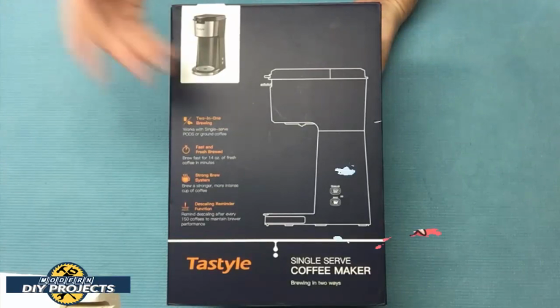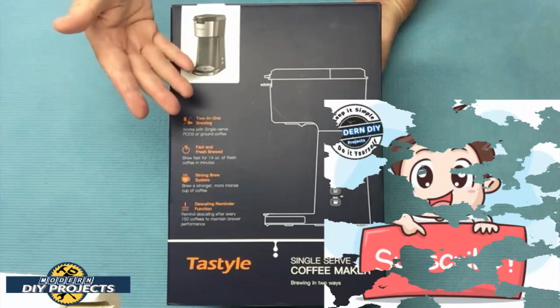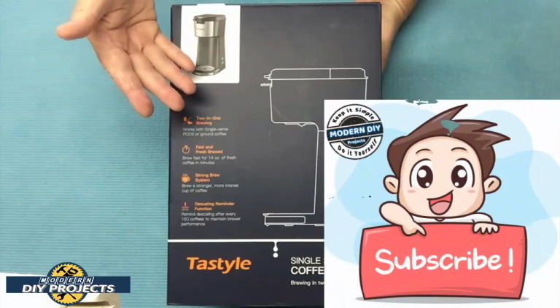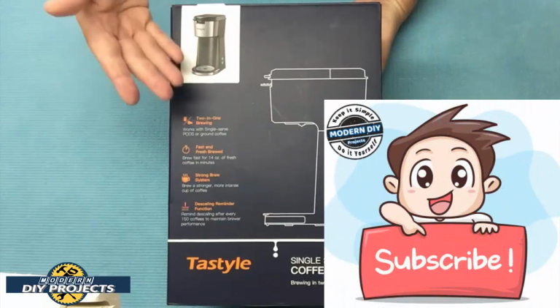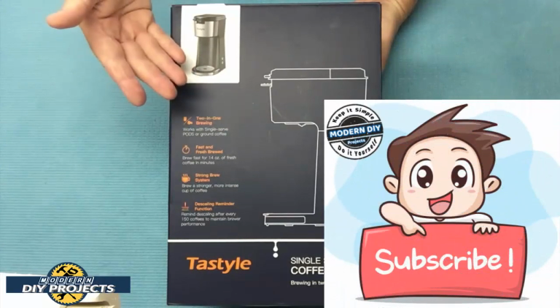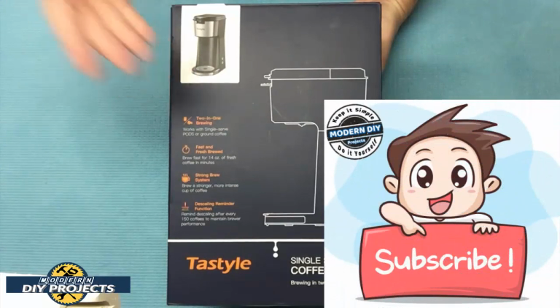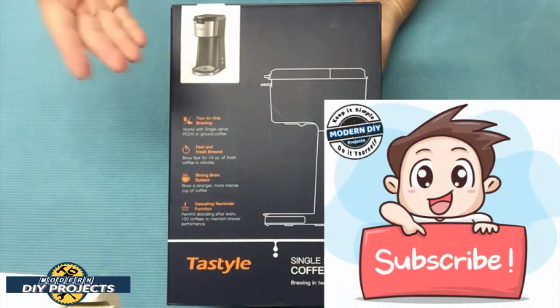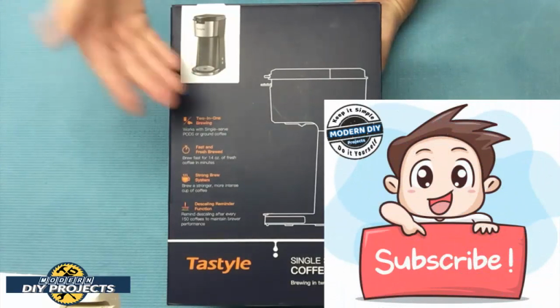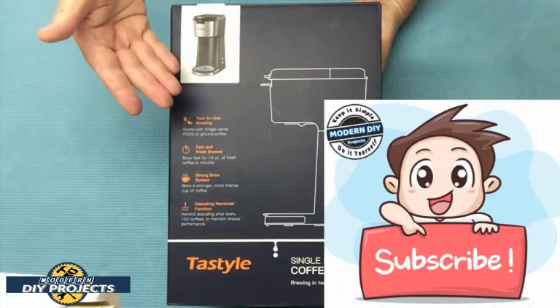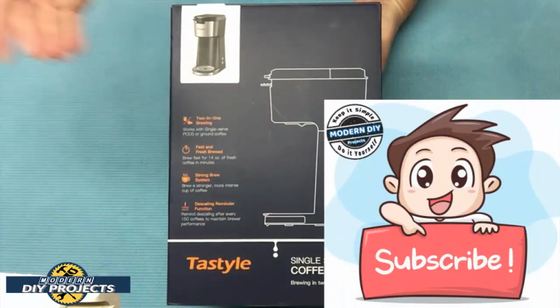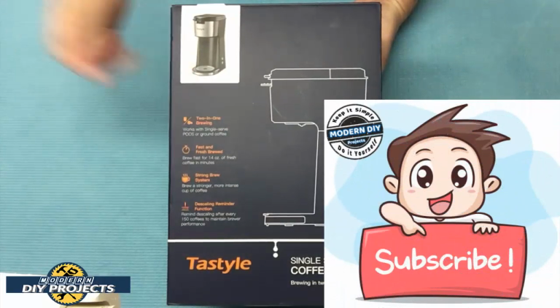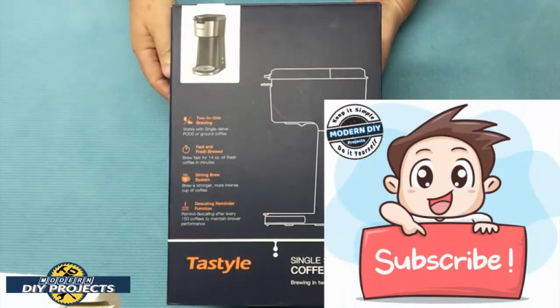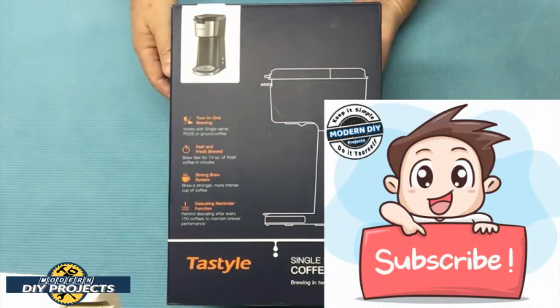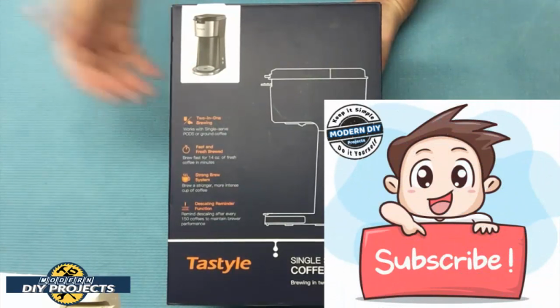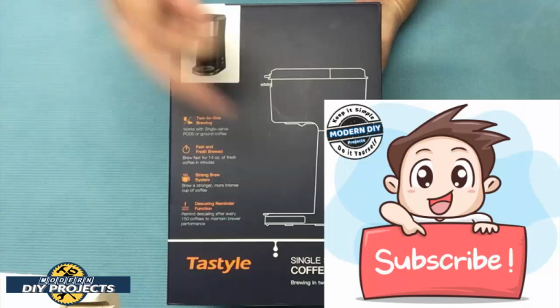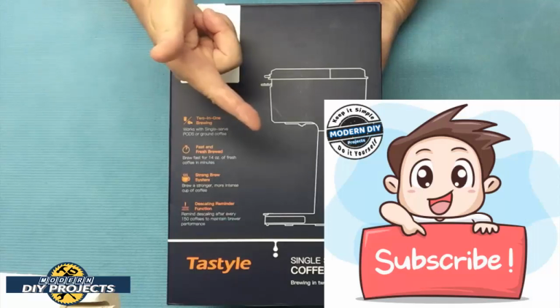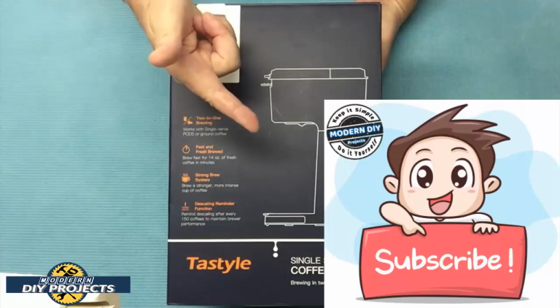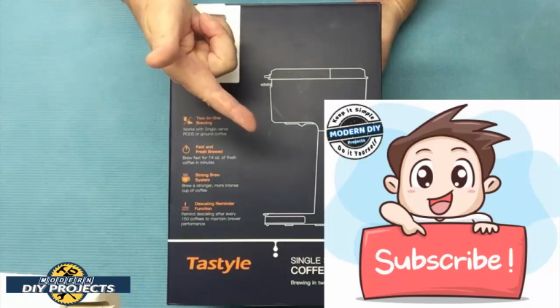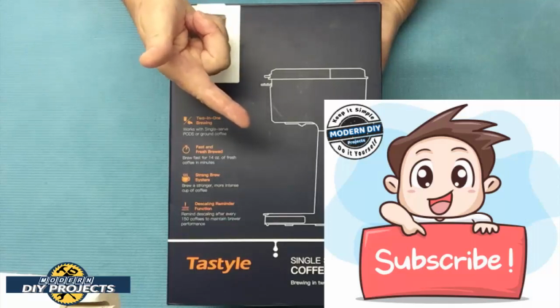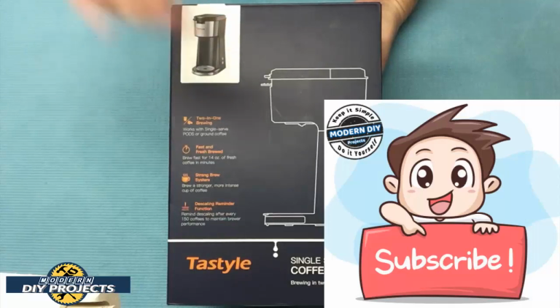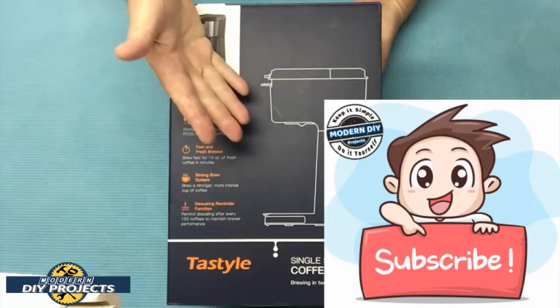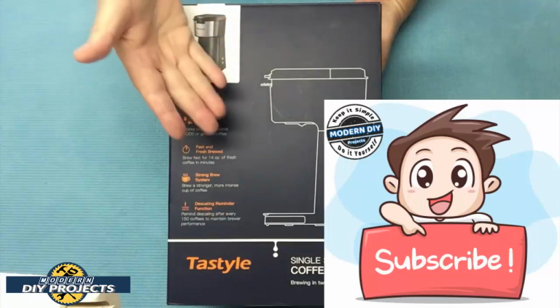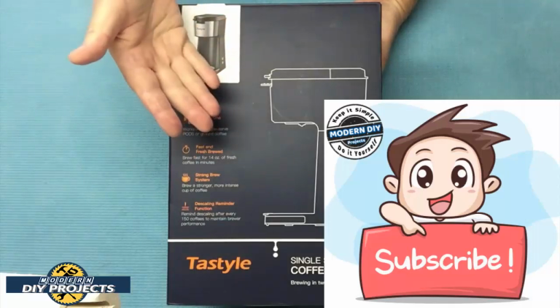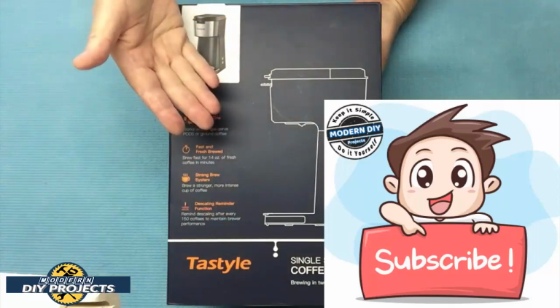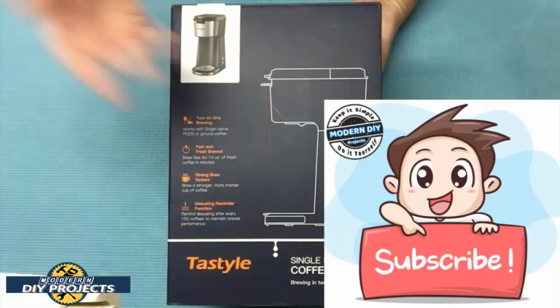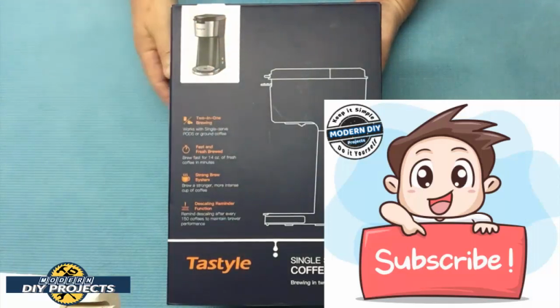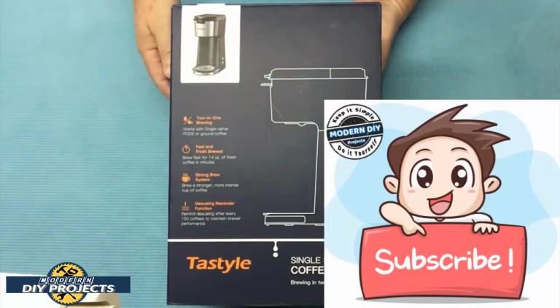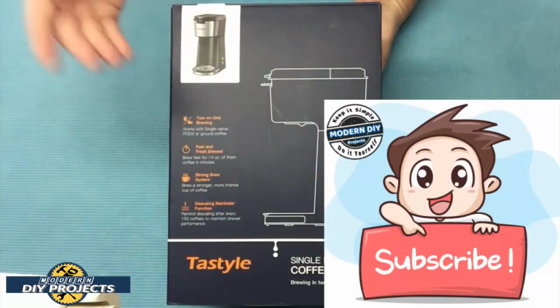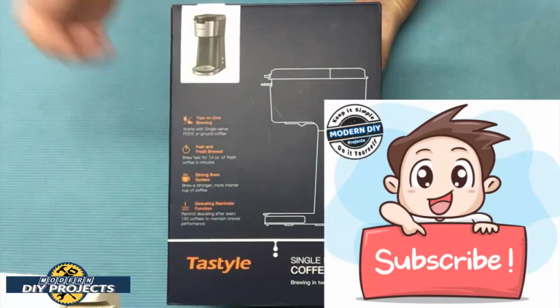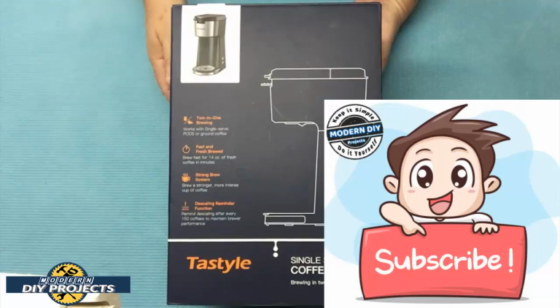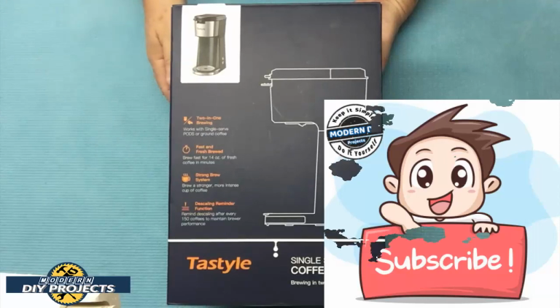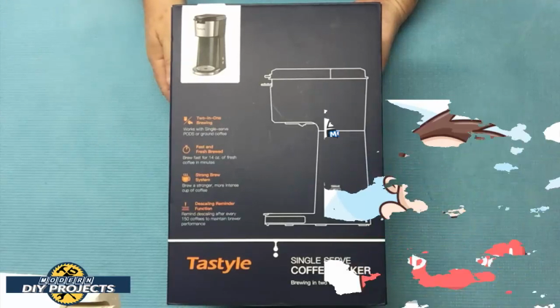Before we do that, if you enjoy watching honest tool and product reviews plus helpful DIY projects, be sure to hit that subscribe button so you get notified every time I produce another product review or DIY video.